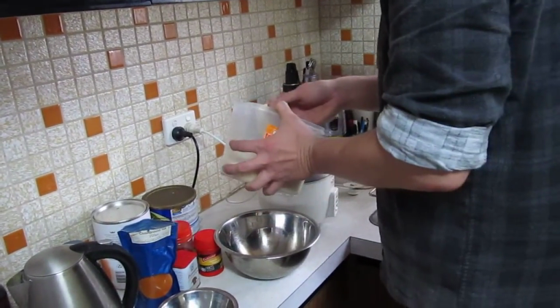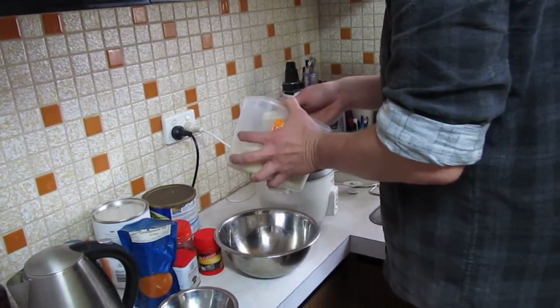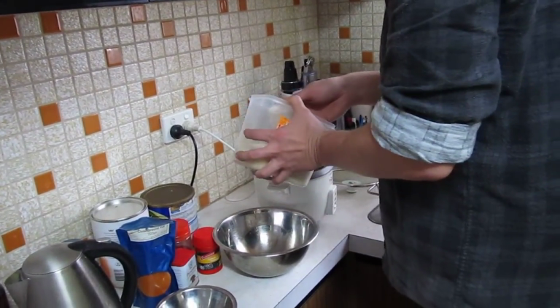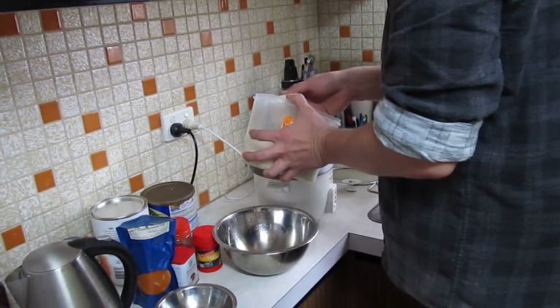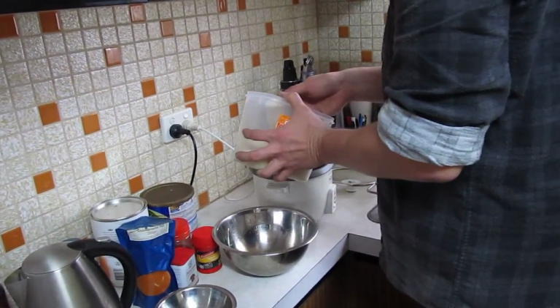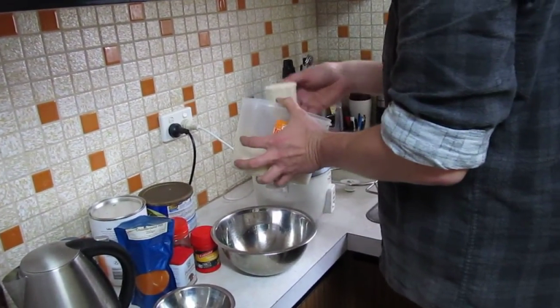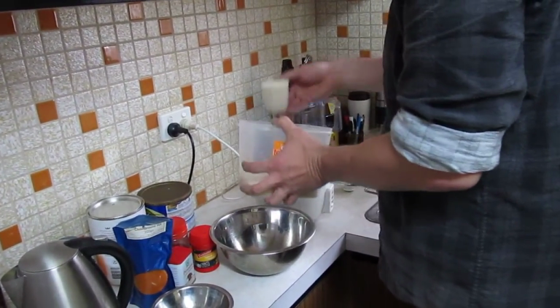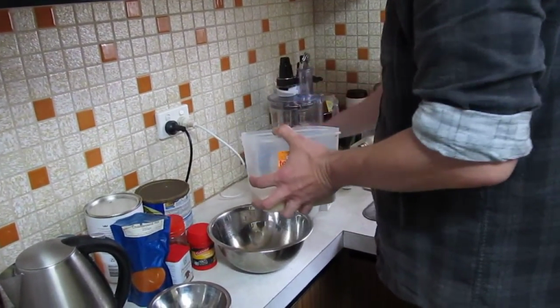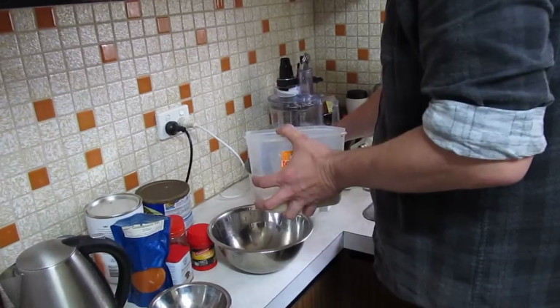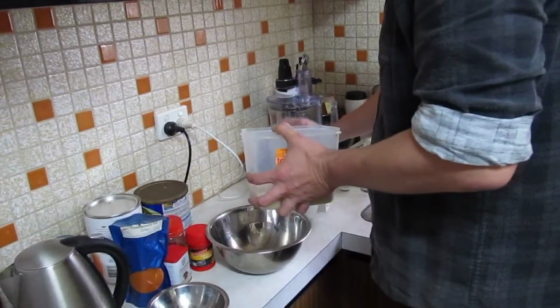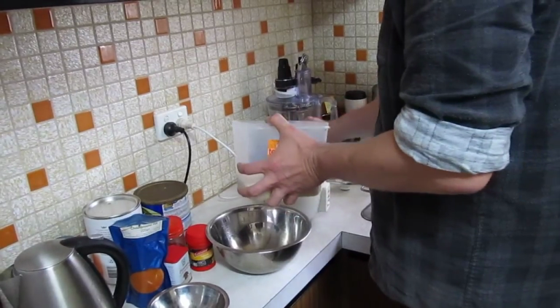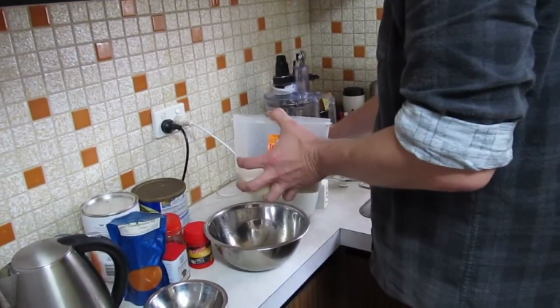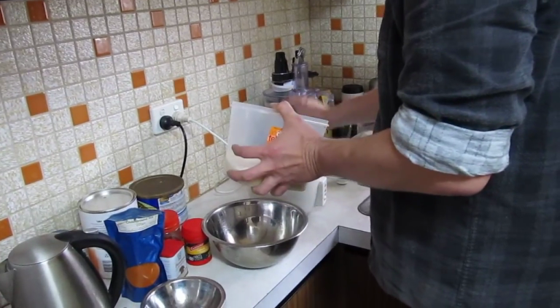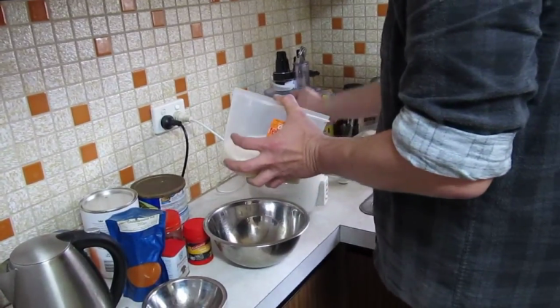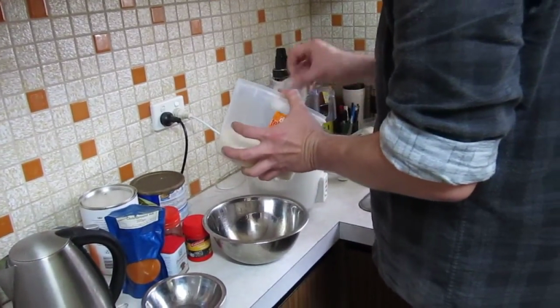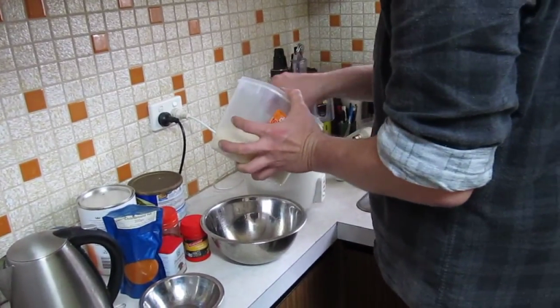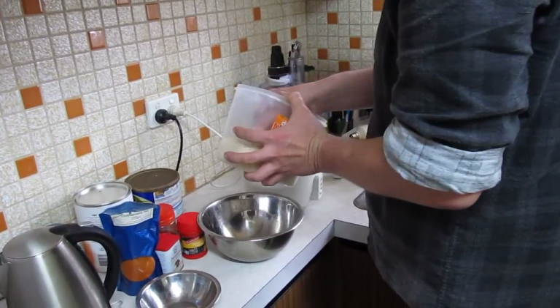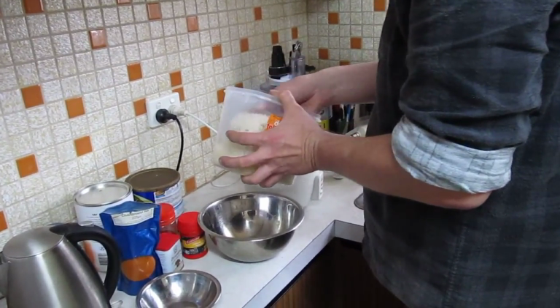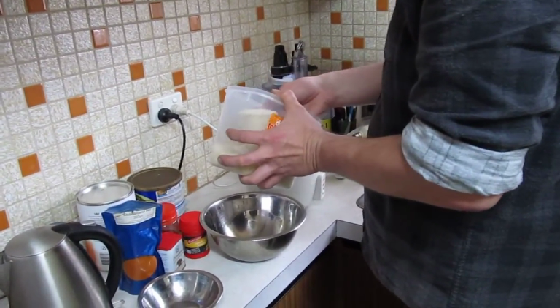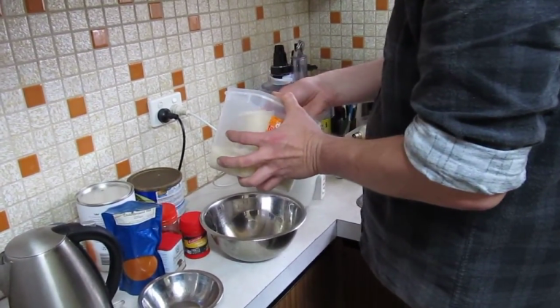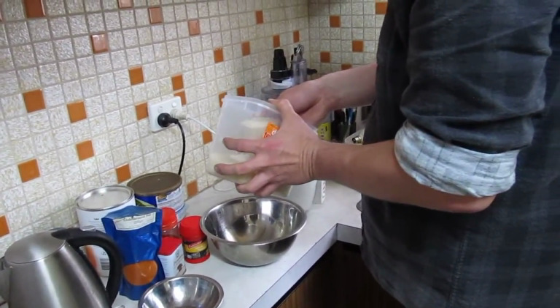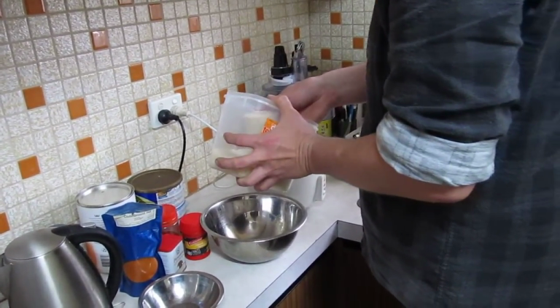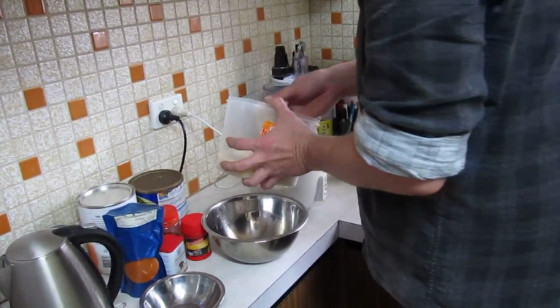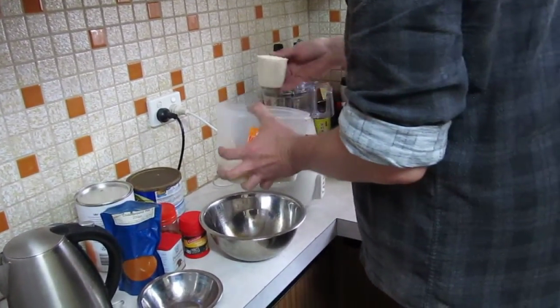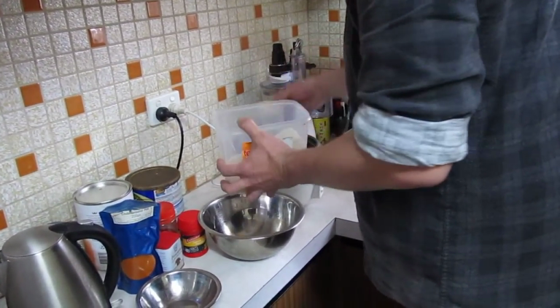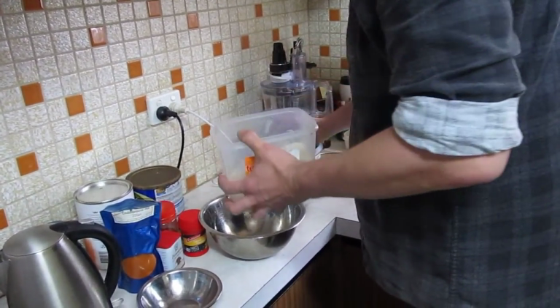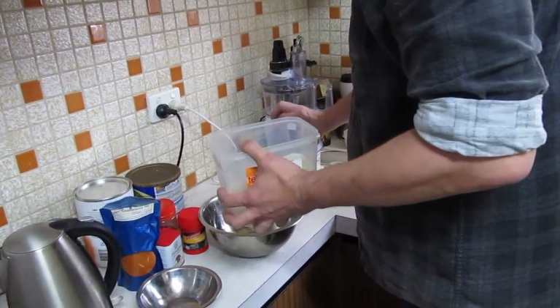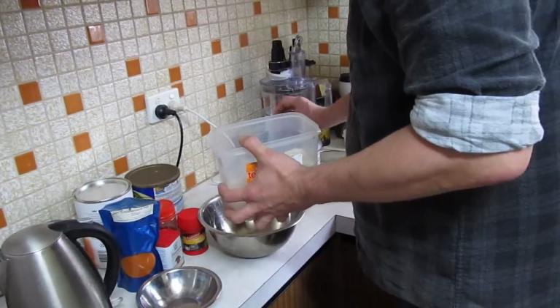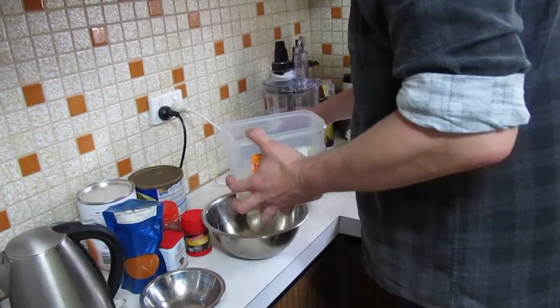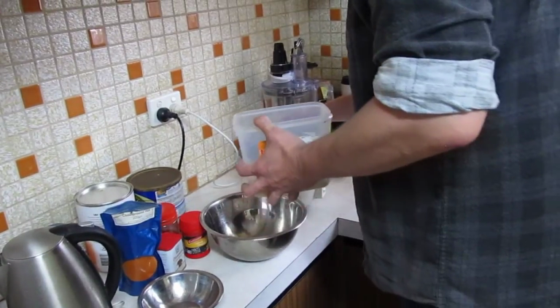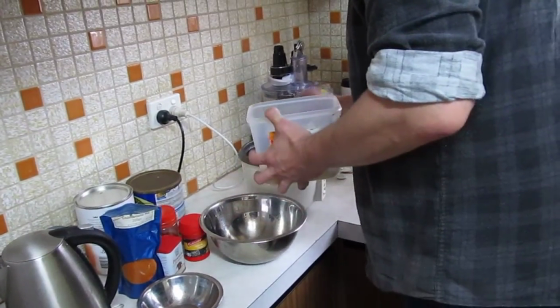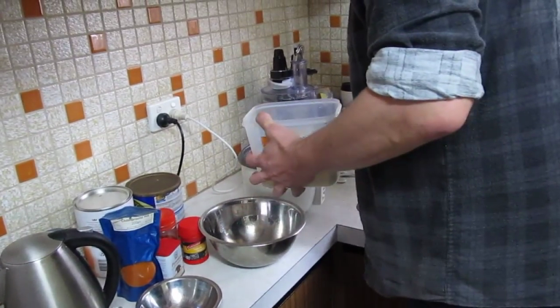So to start with, let's get the rice ready. You don't want to turn it on yet, it's just a matter of having it ready.